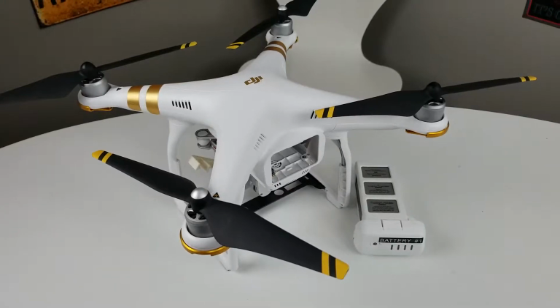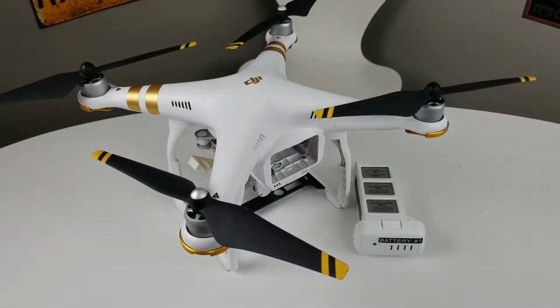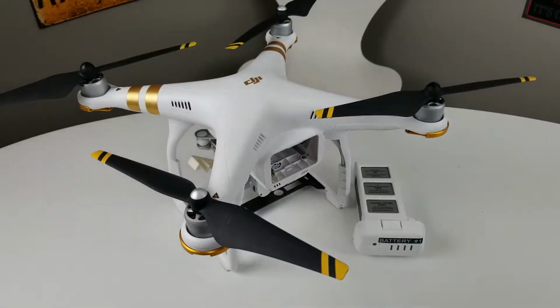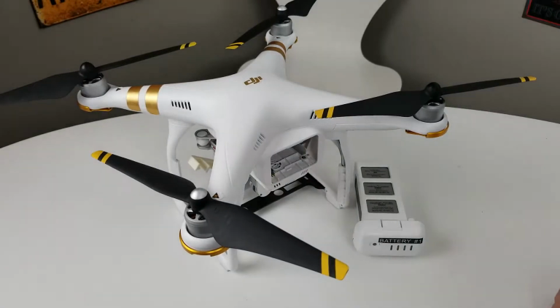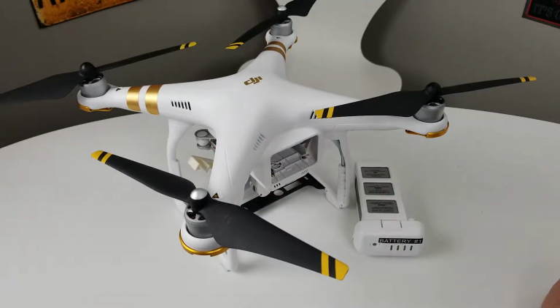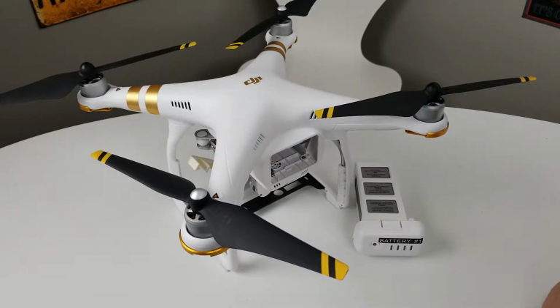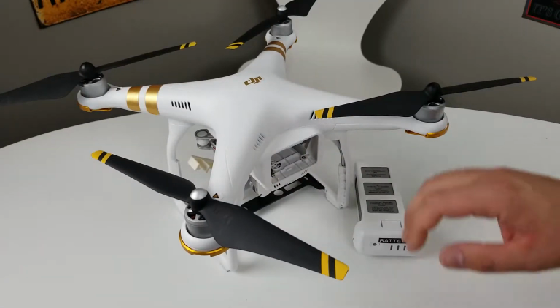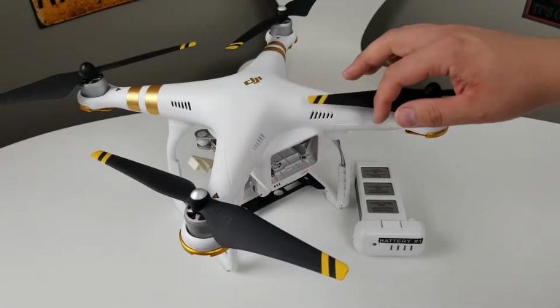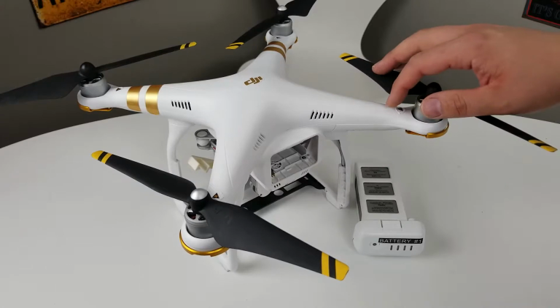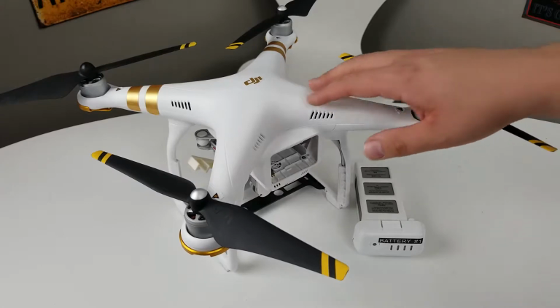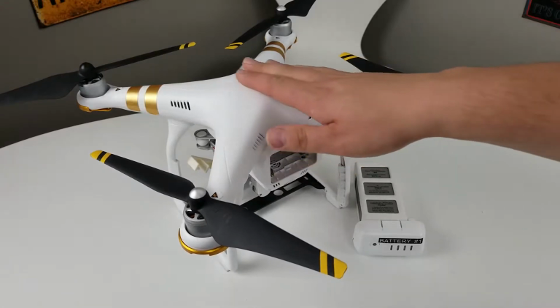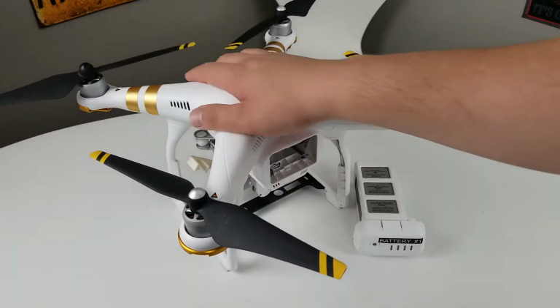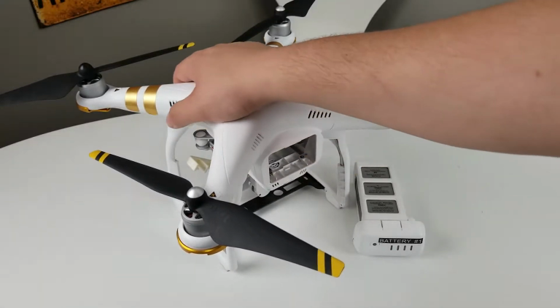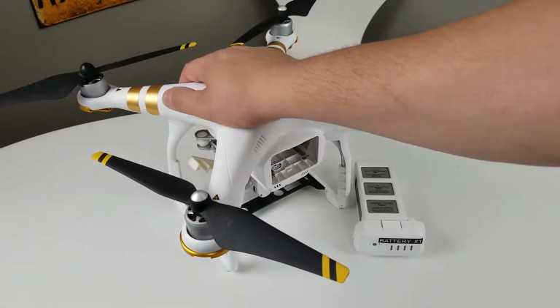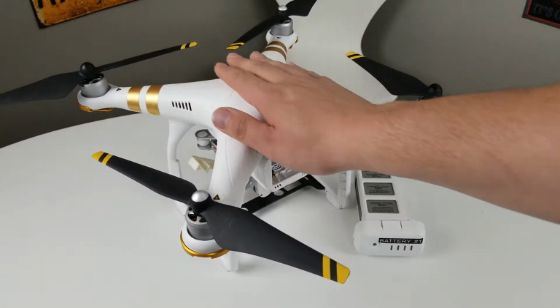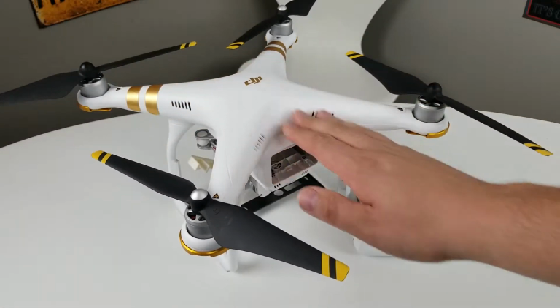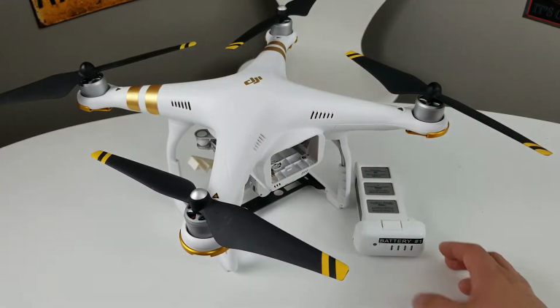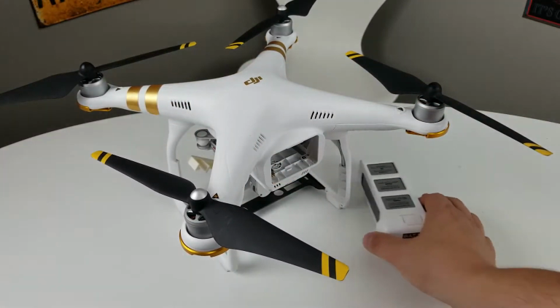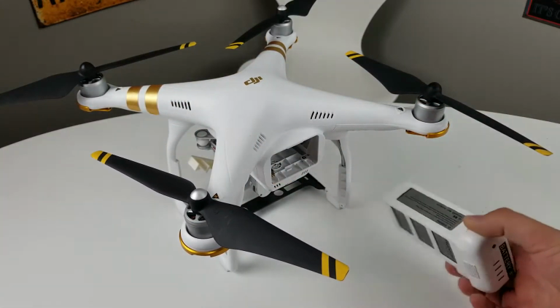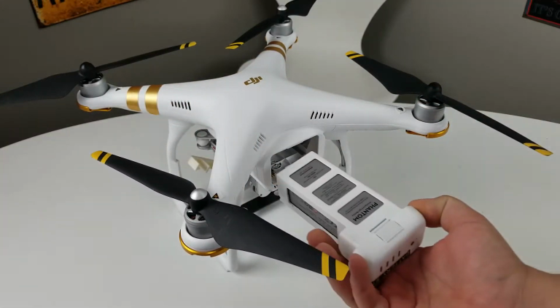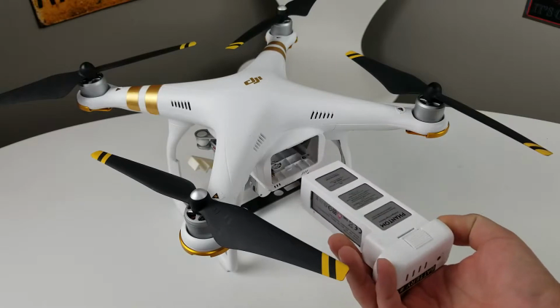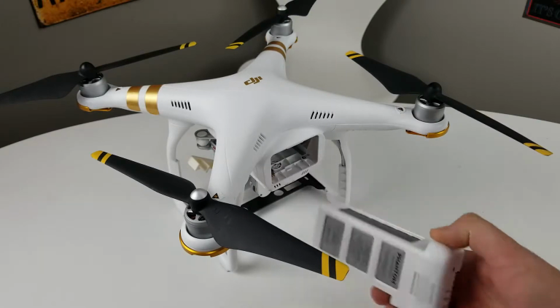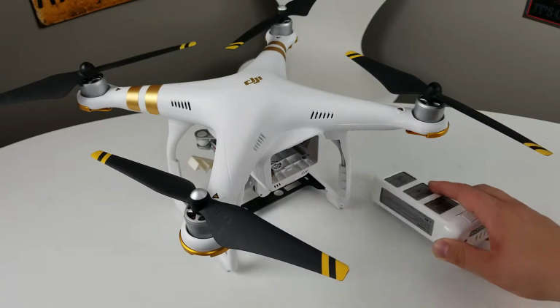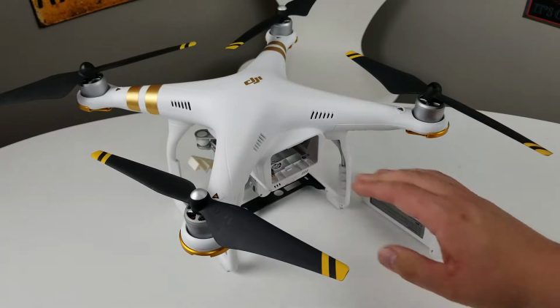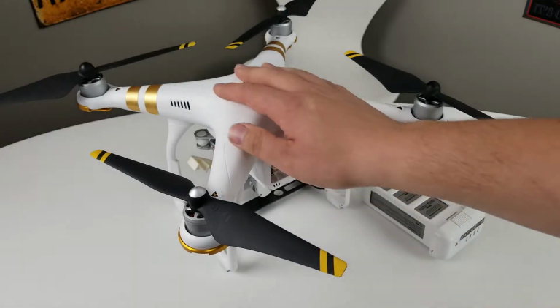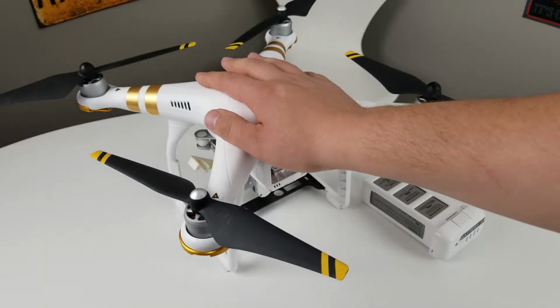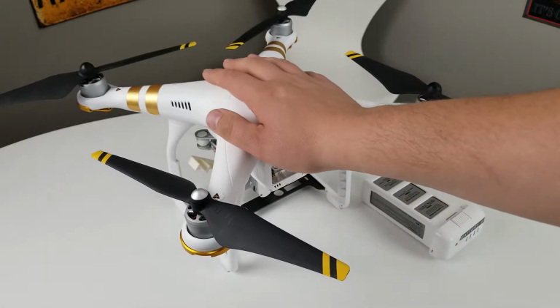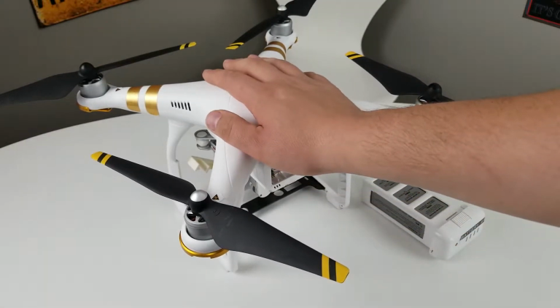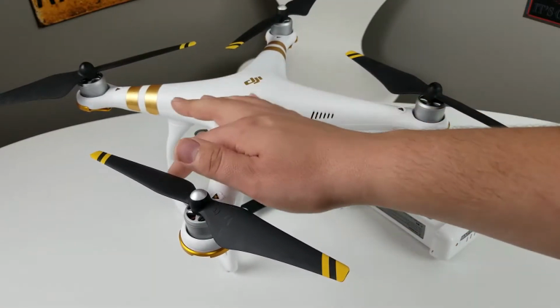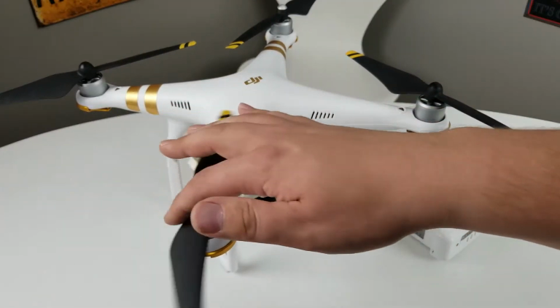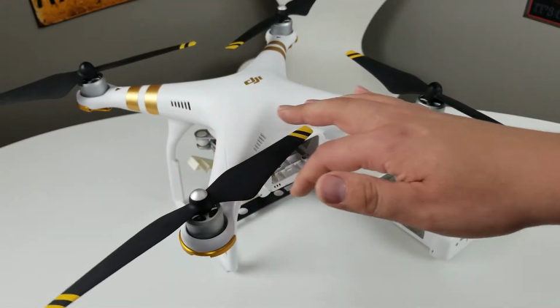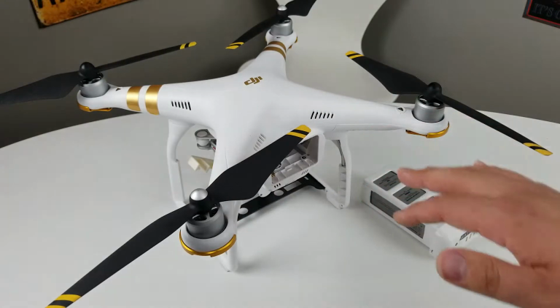What is going on guys? On today's video we're going to show you how to properly install a battery on your drone. This is pretty much any drone that has a removable battery, but we are going to be using a DJI Phantom in this video.